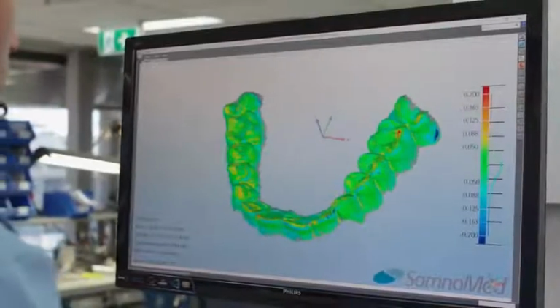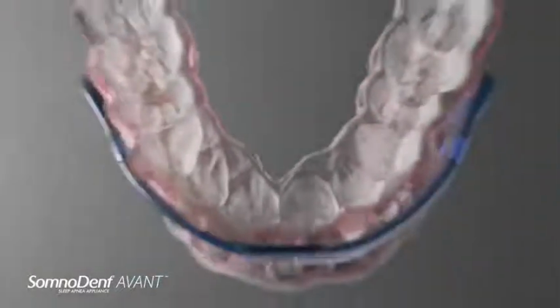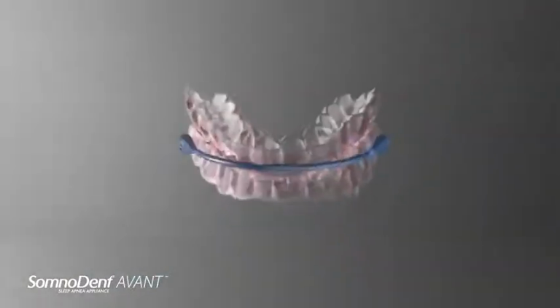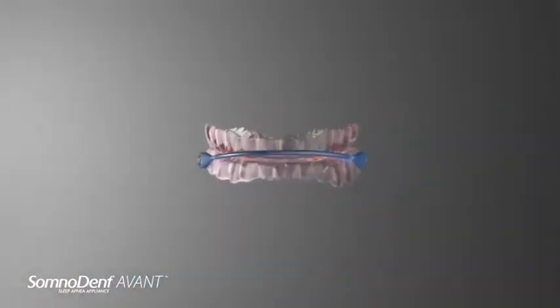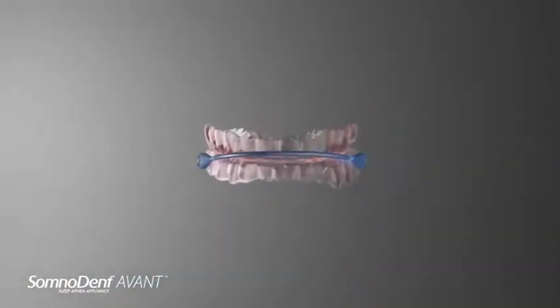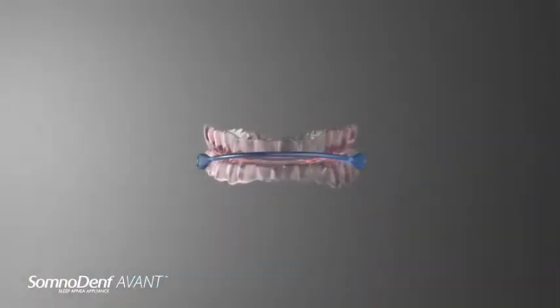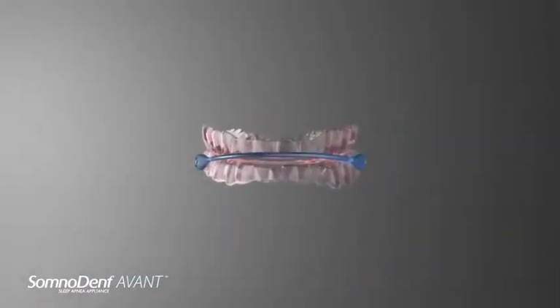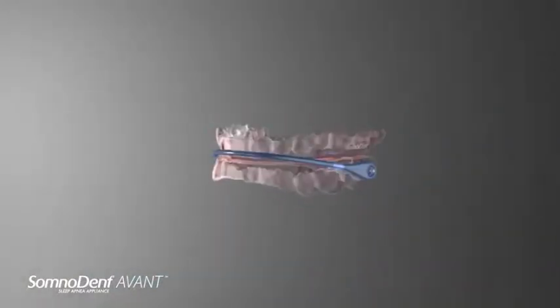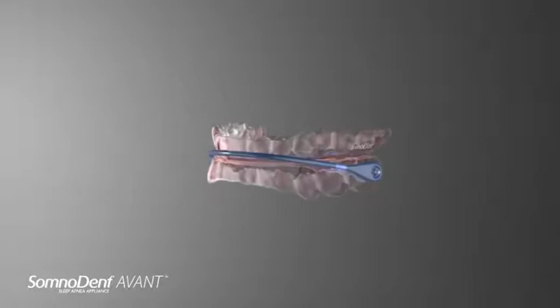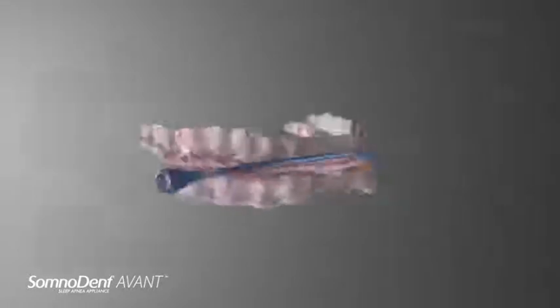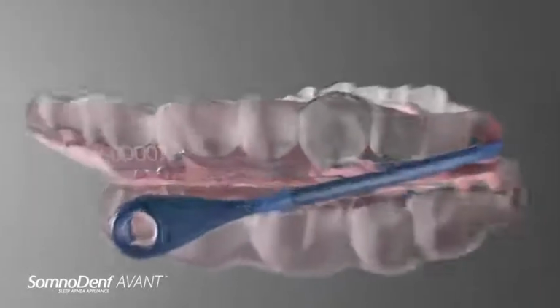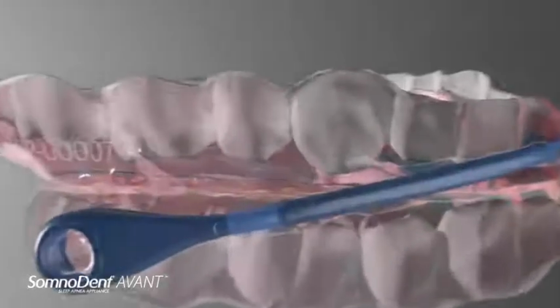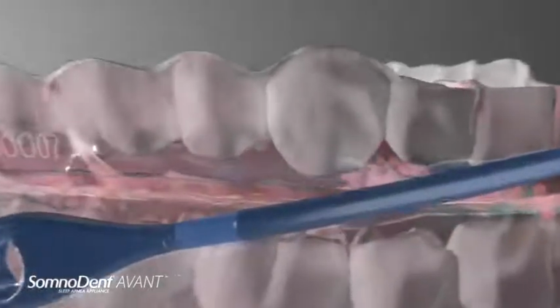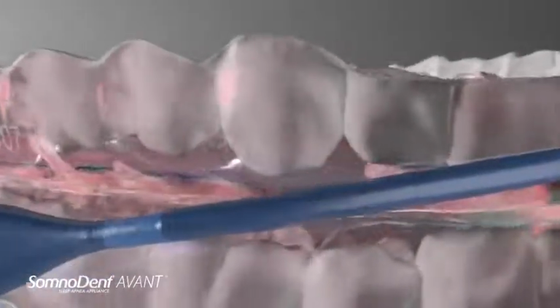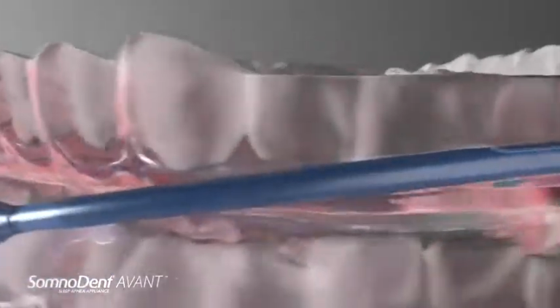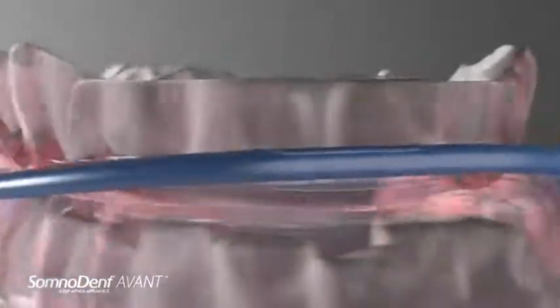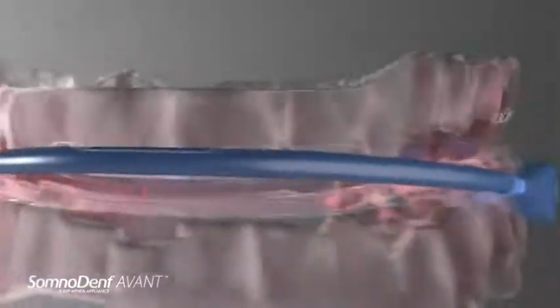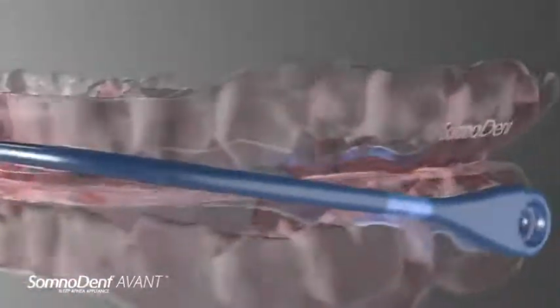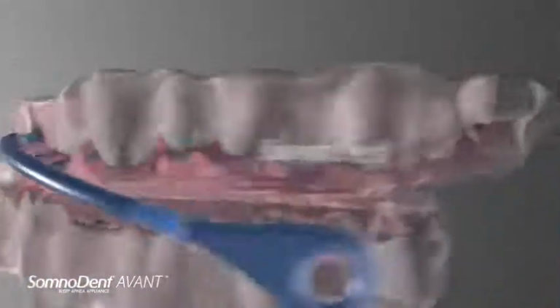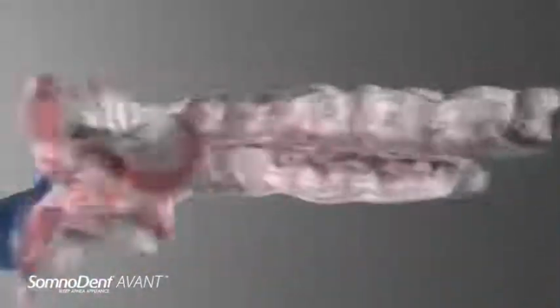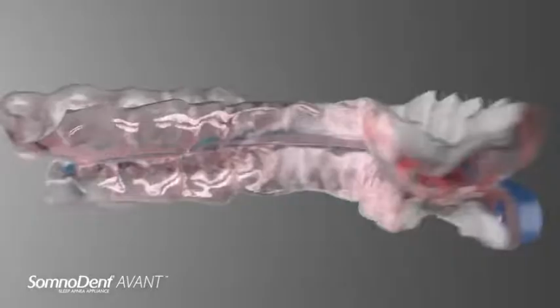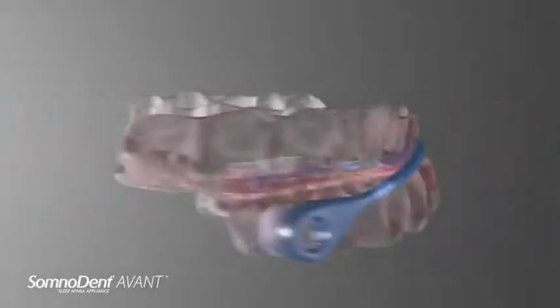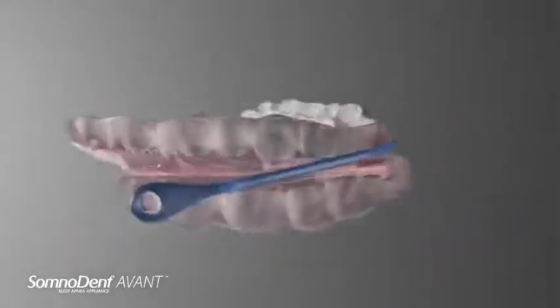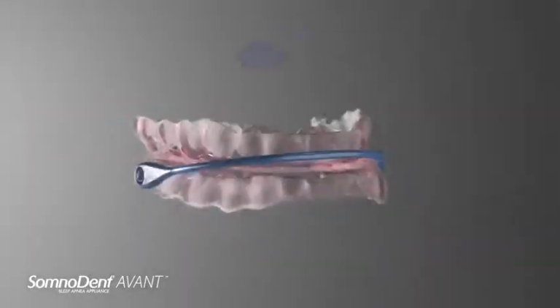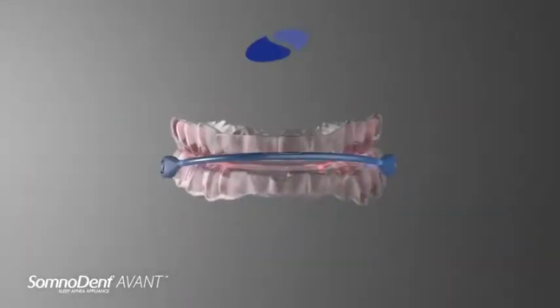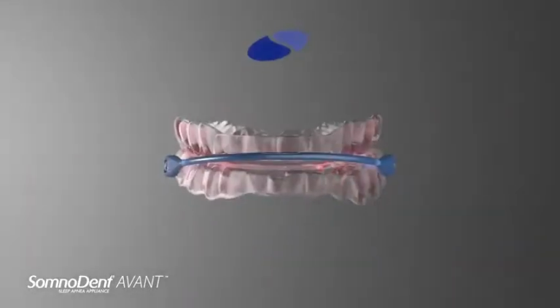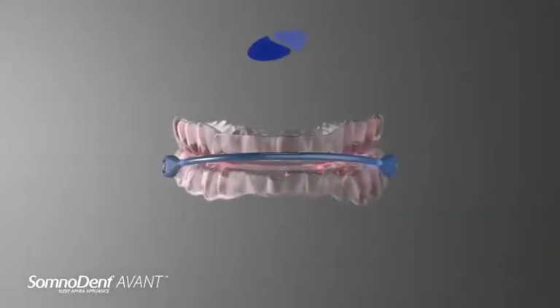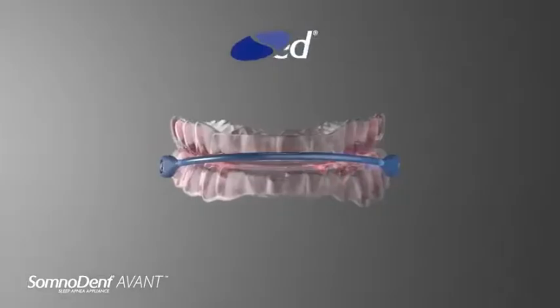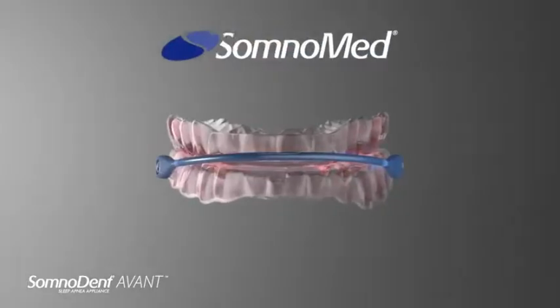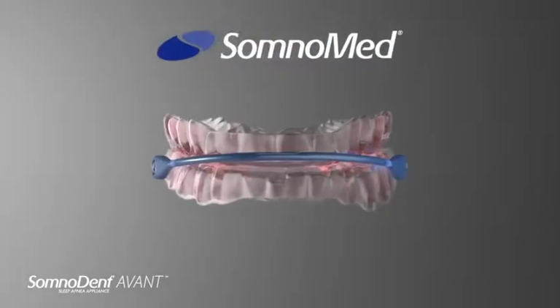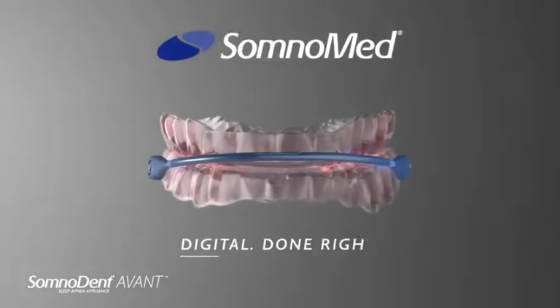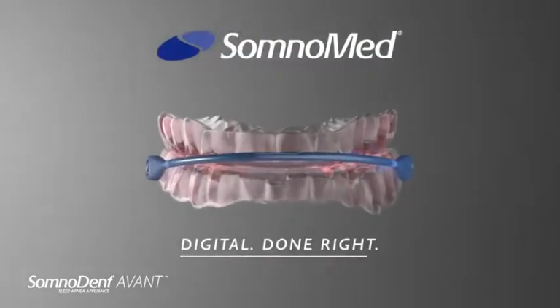We are proud to introduce Avant, our smallest, strongest and most precise appliance for sleep apnea treatment. We absolutely love it and we know your patients will too.